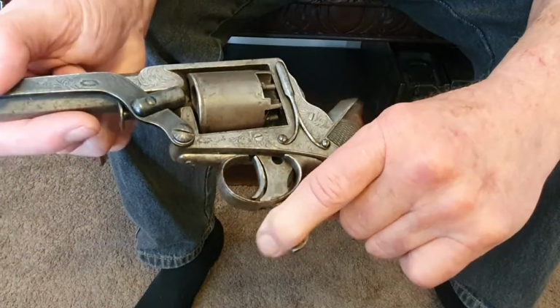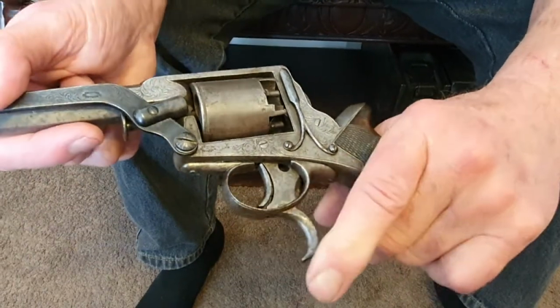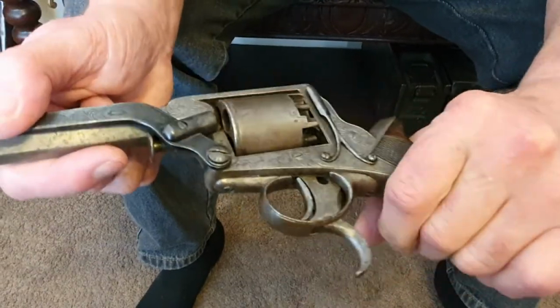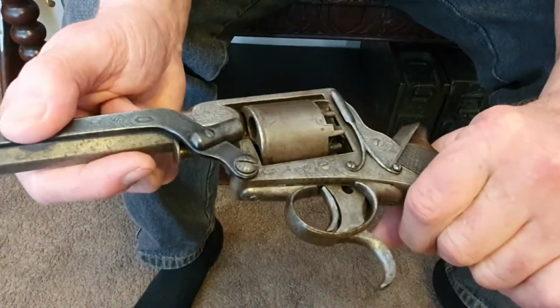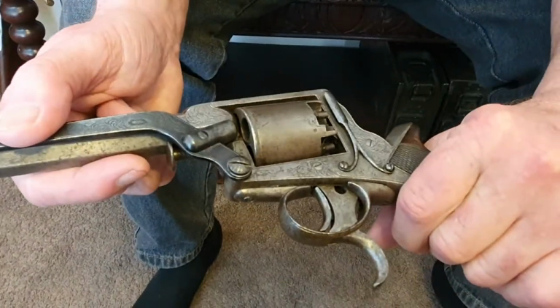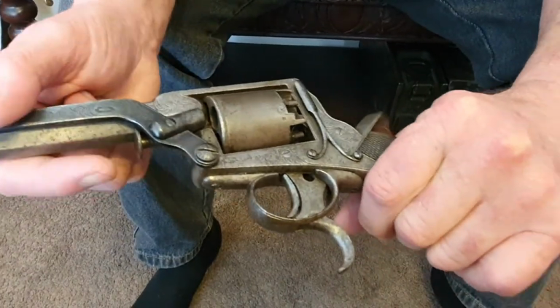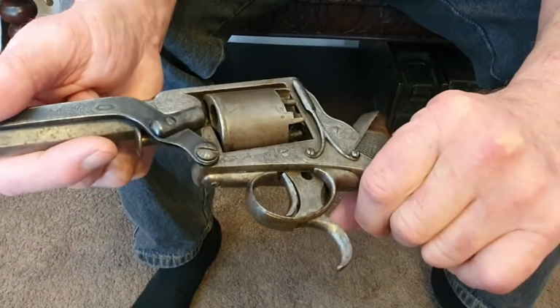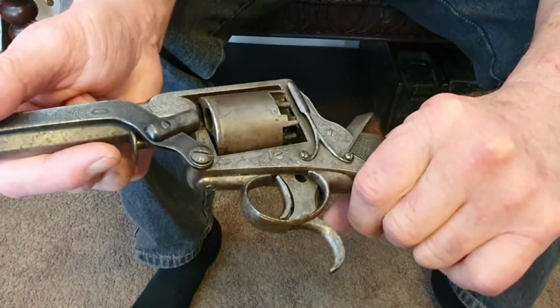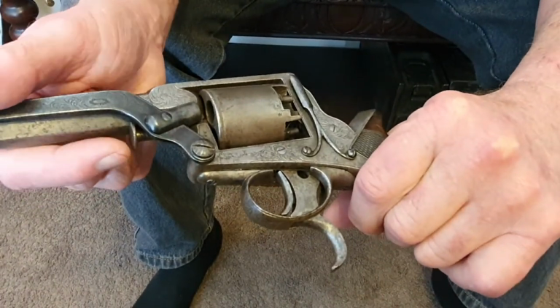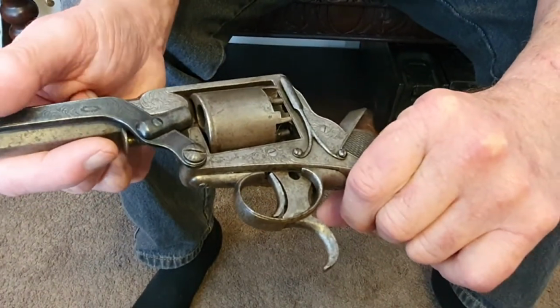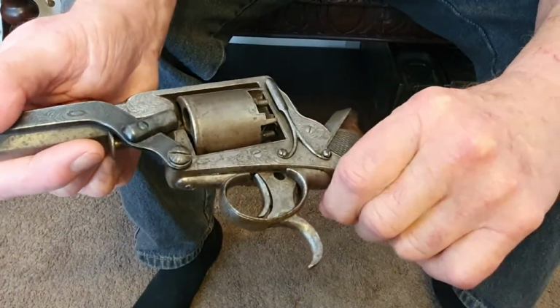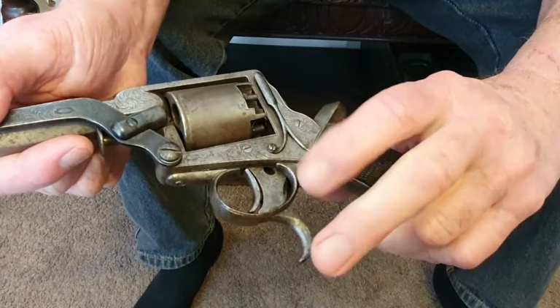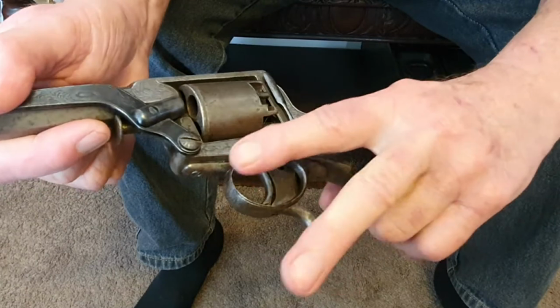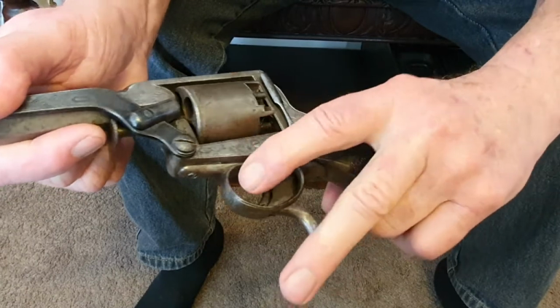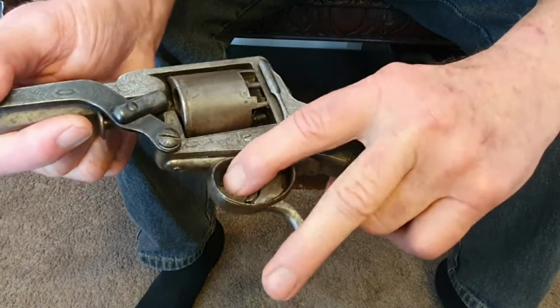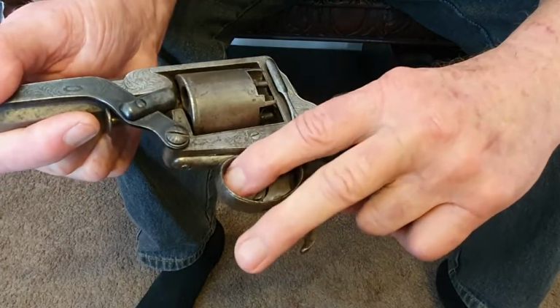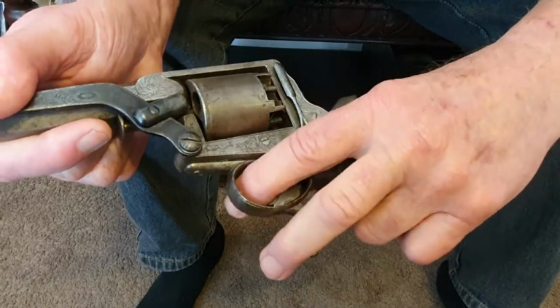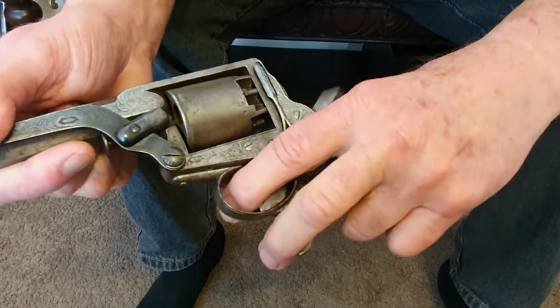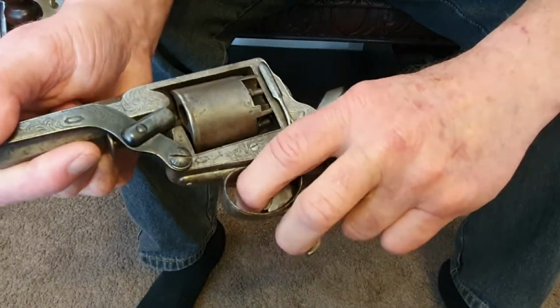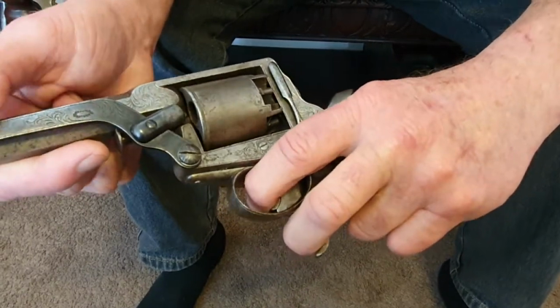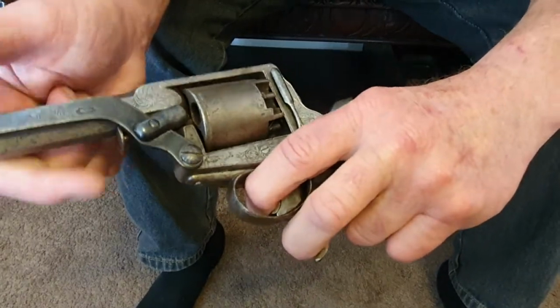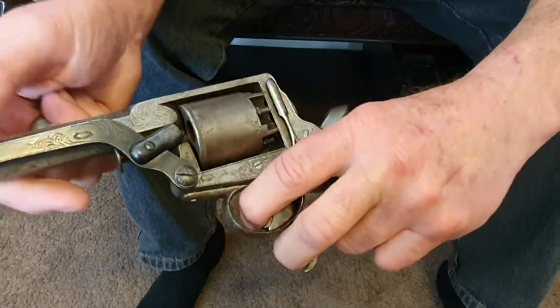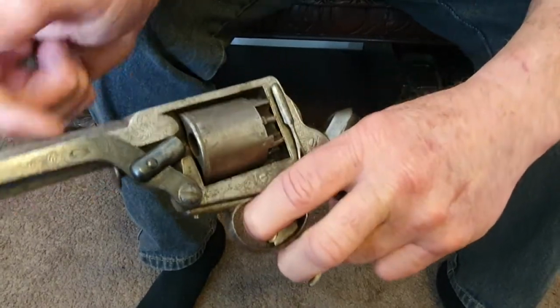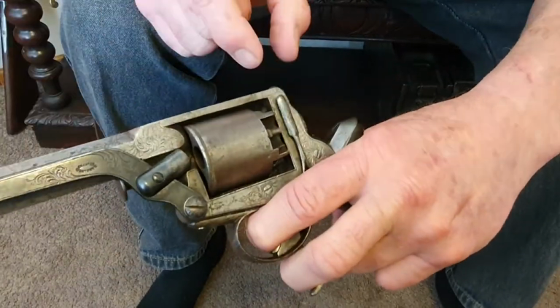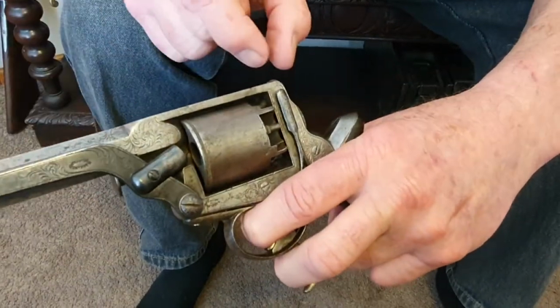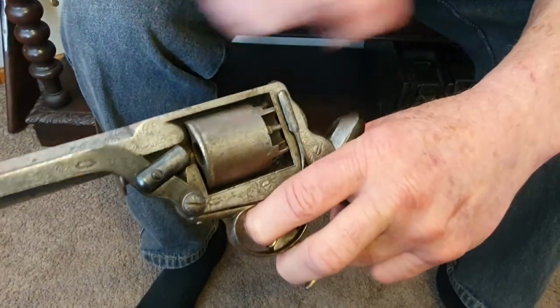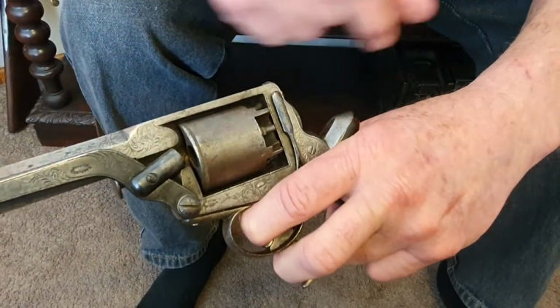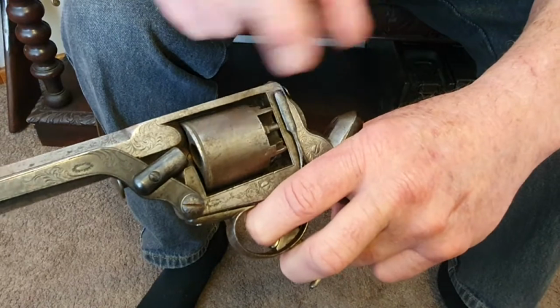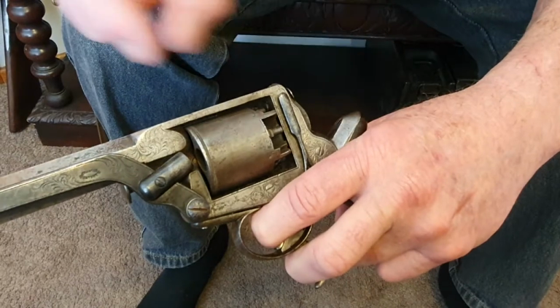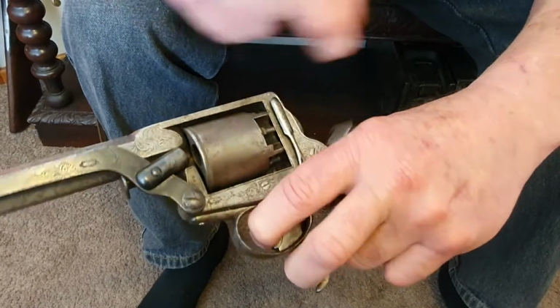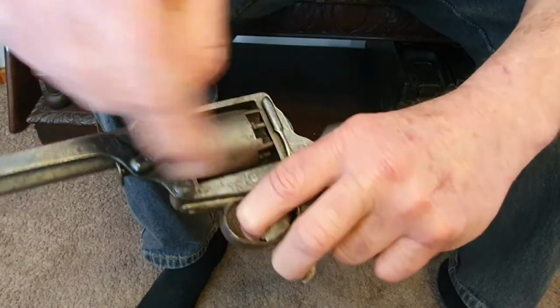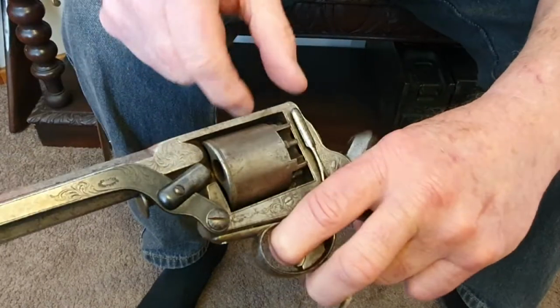If you've got maybe four enemies charging you, you put your finger on both triggers and just pull — the hammer will go up and down every time you pull both triggers.